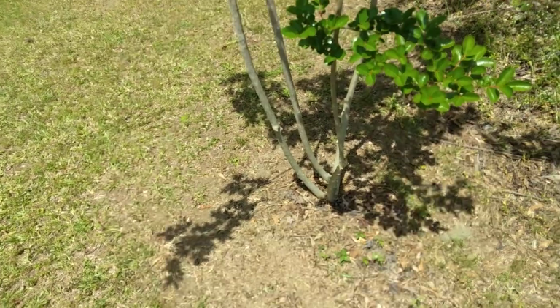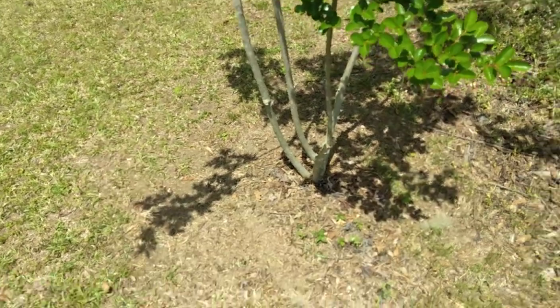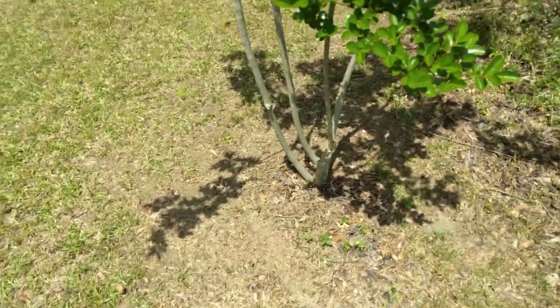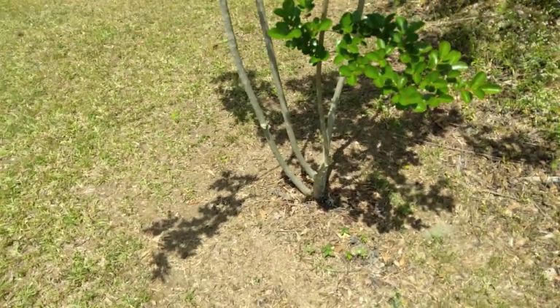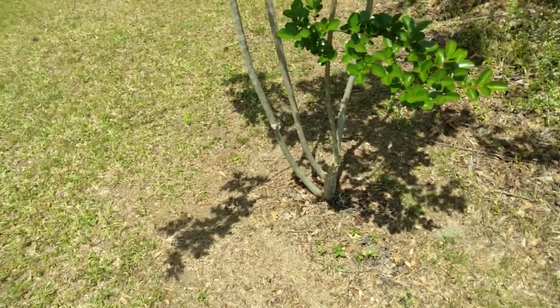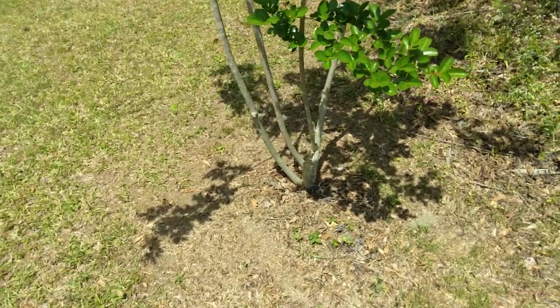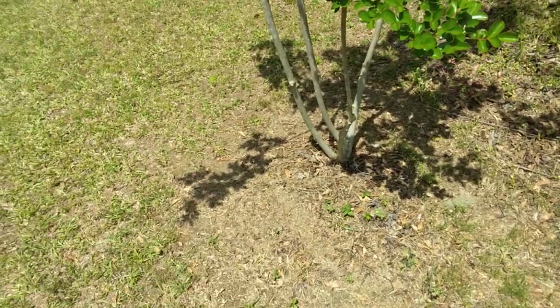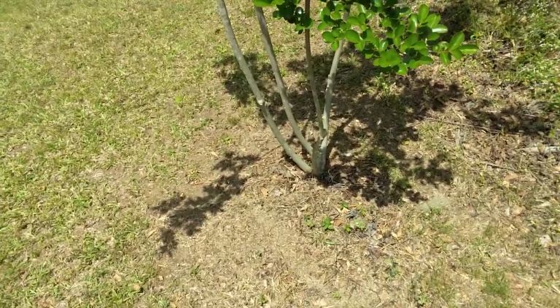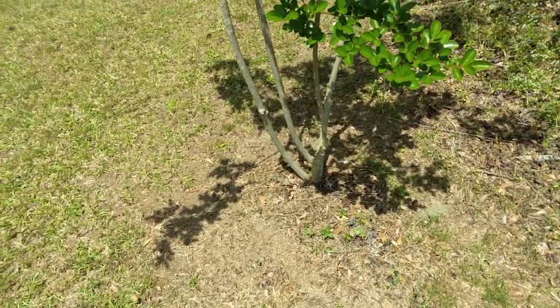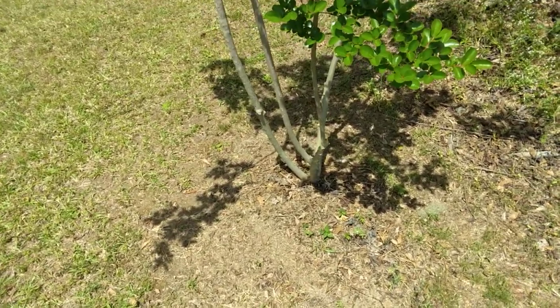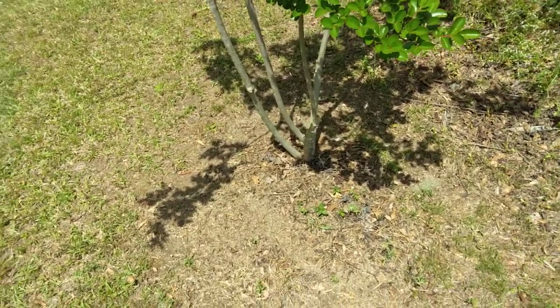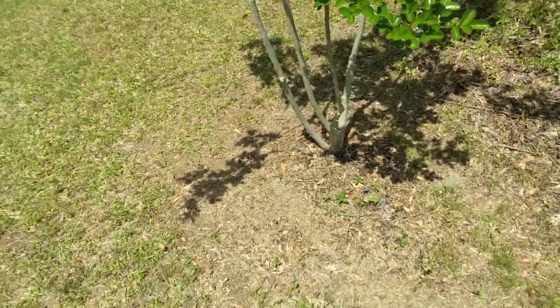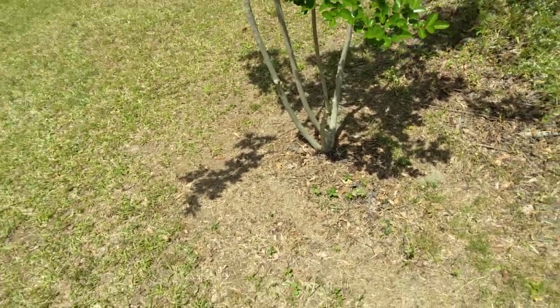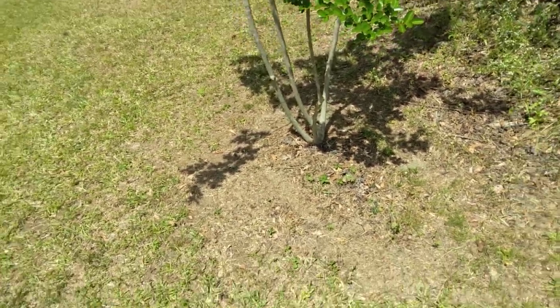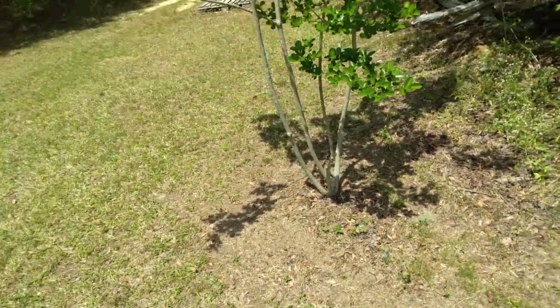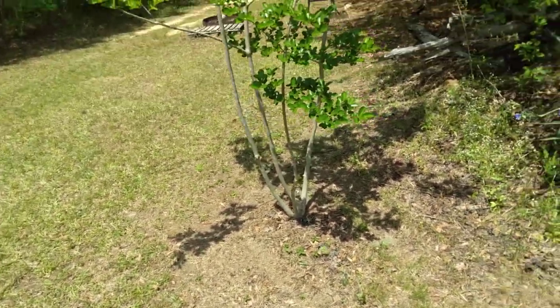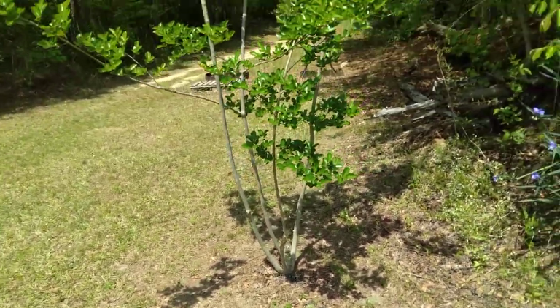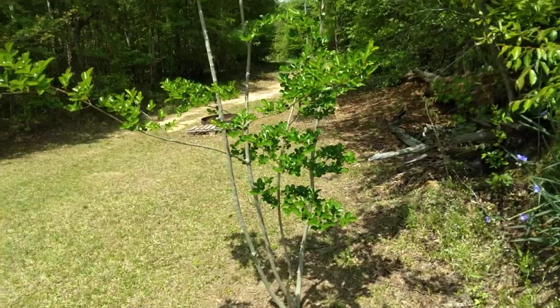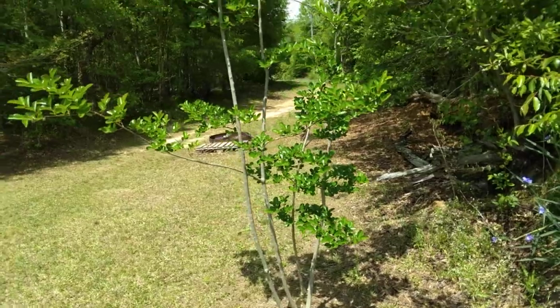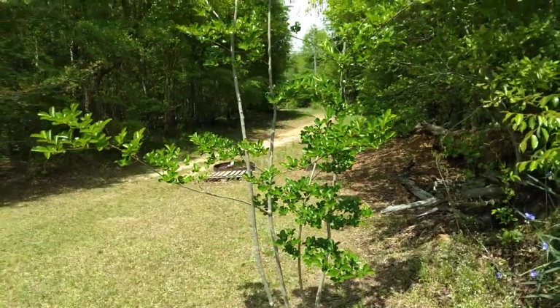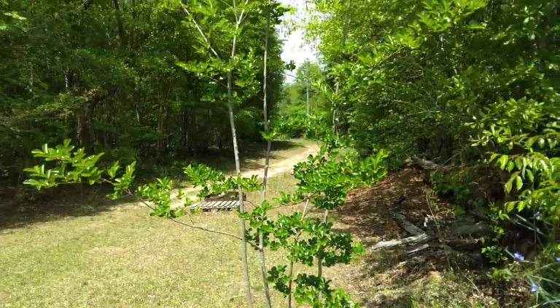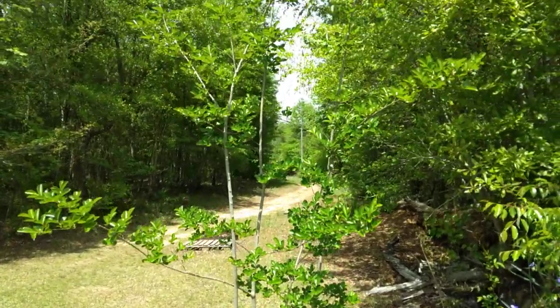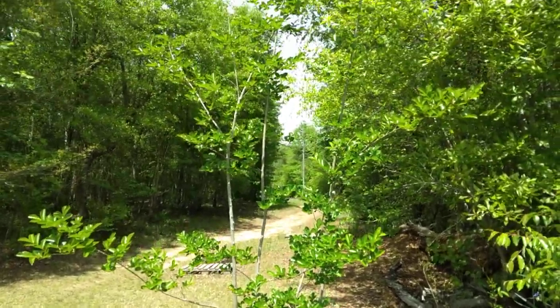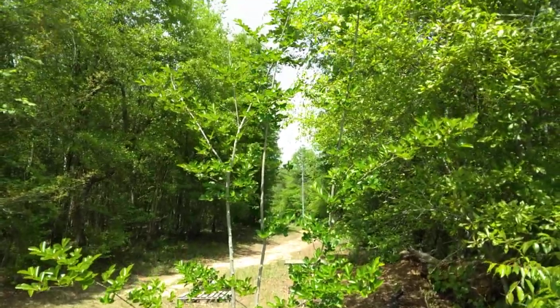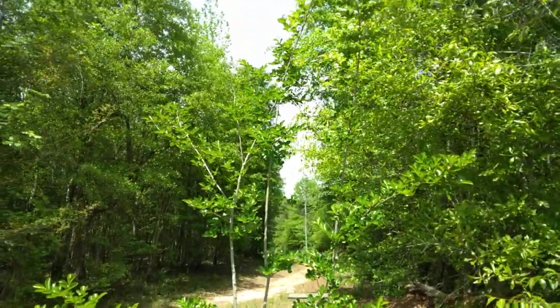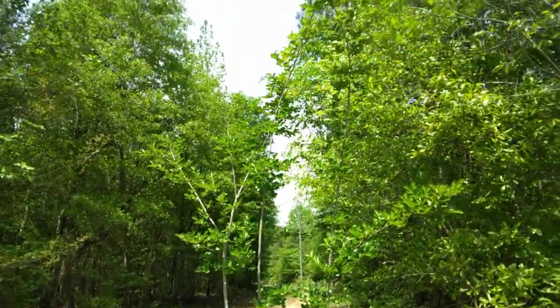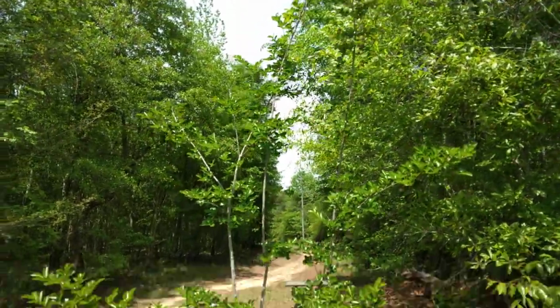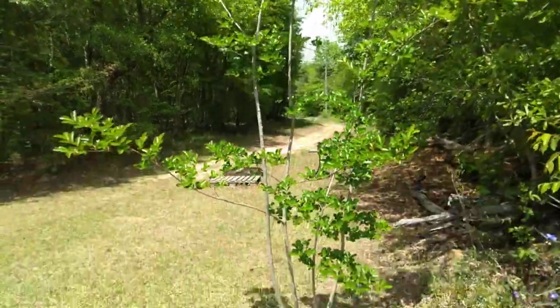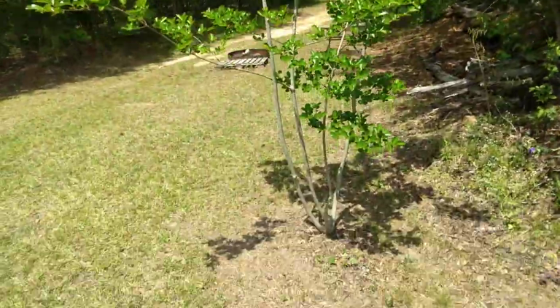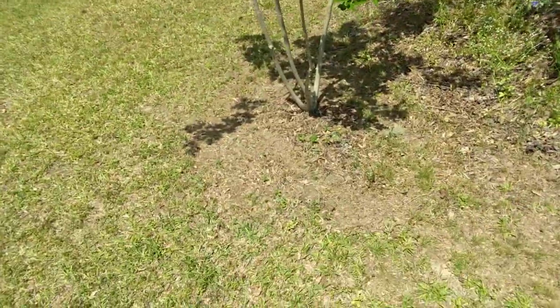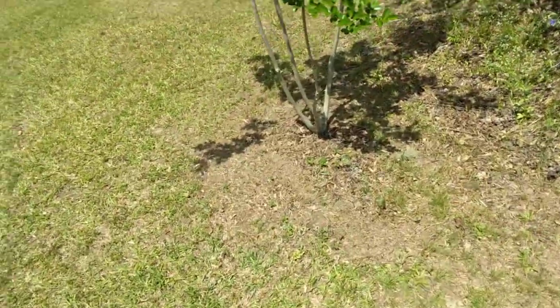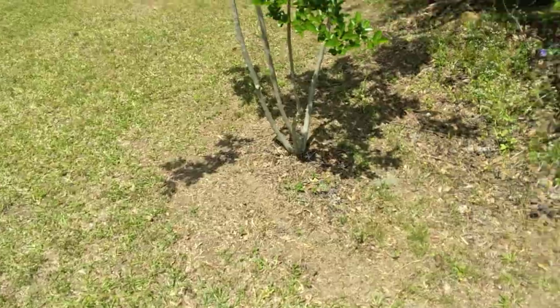This is one of the other fruit trees that I planted three years ago. Real nice and tall. Hasn't been run over with the bush hog. Good-looking tree there.